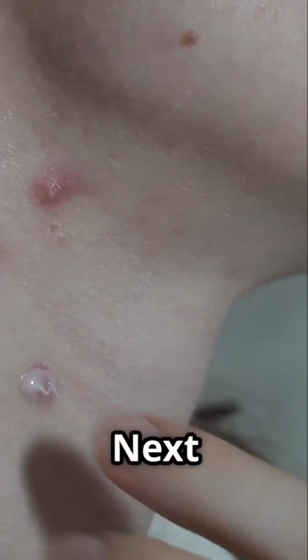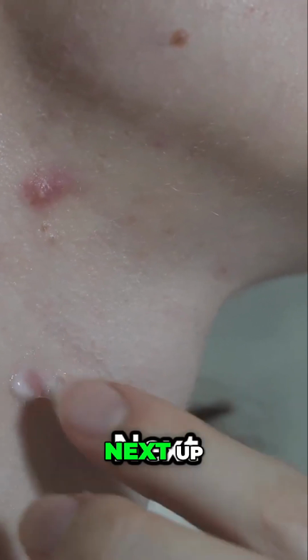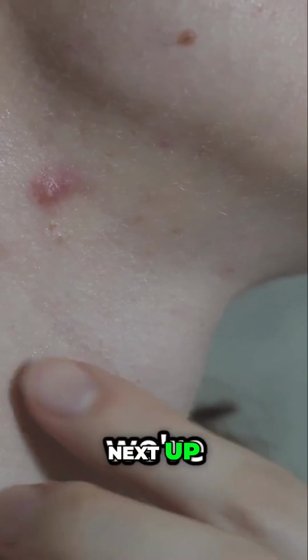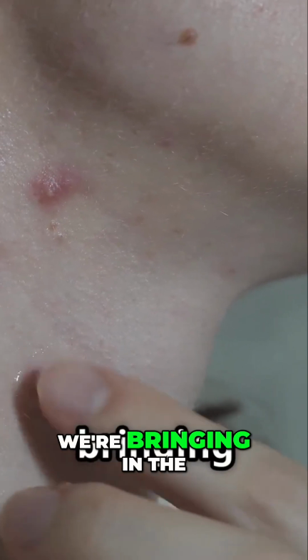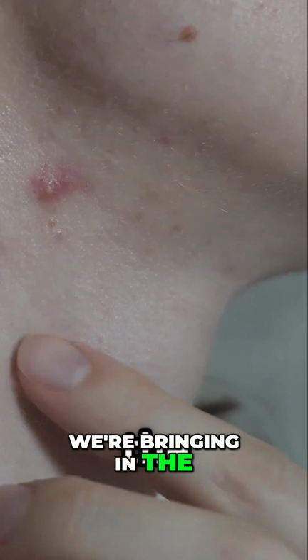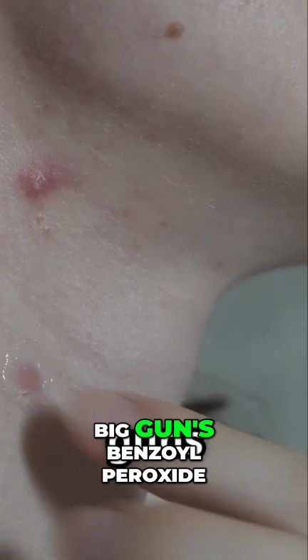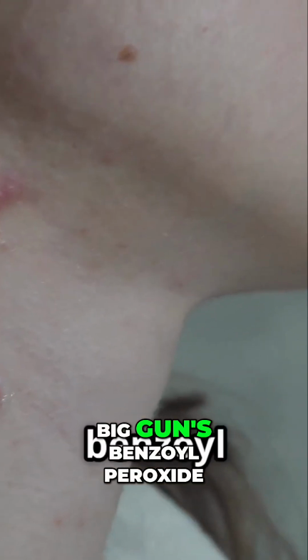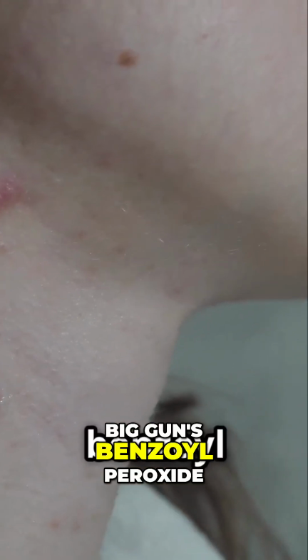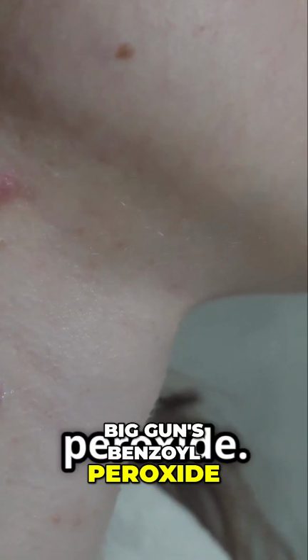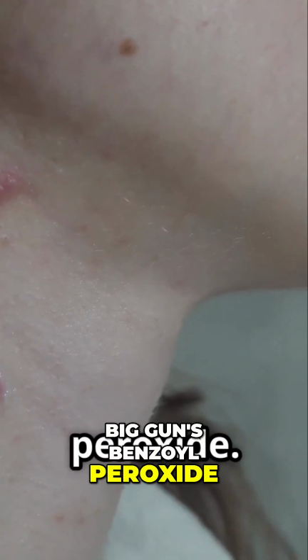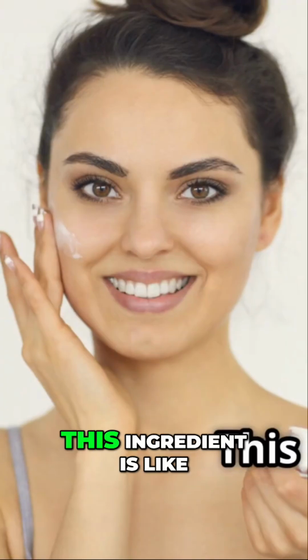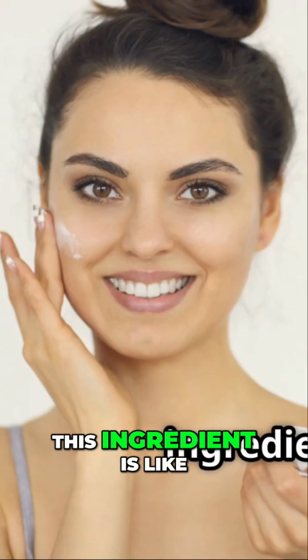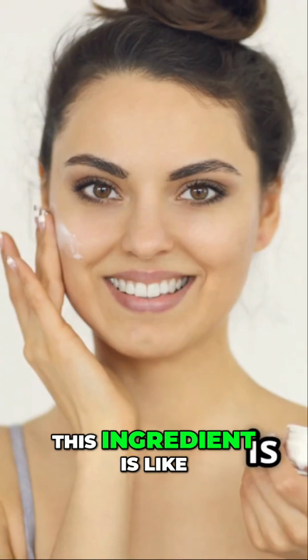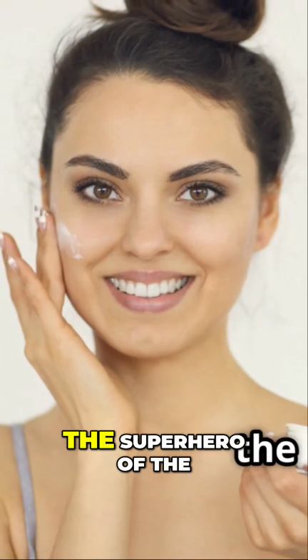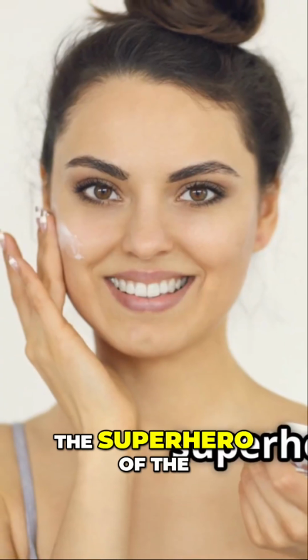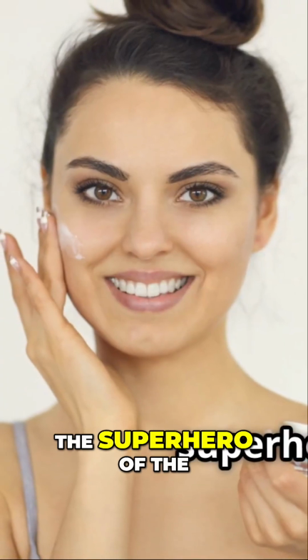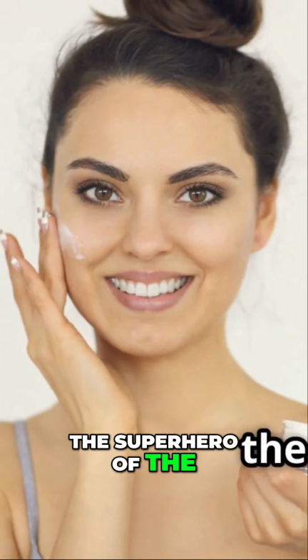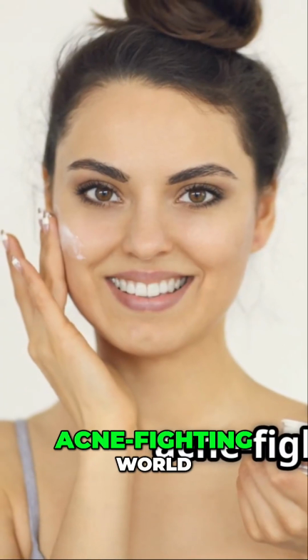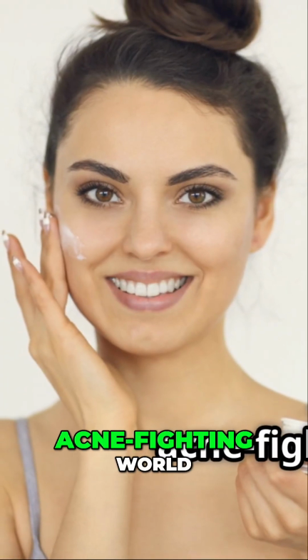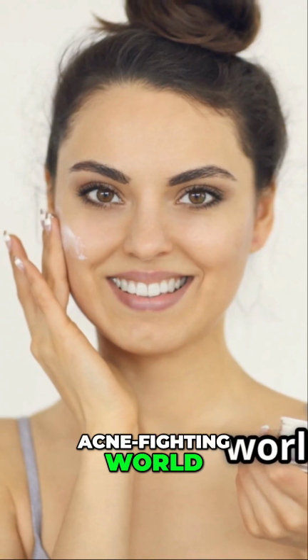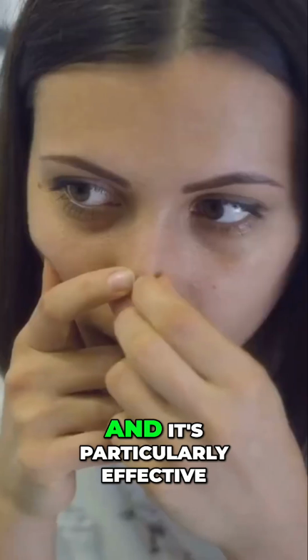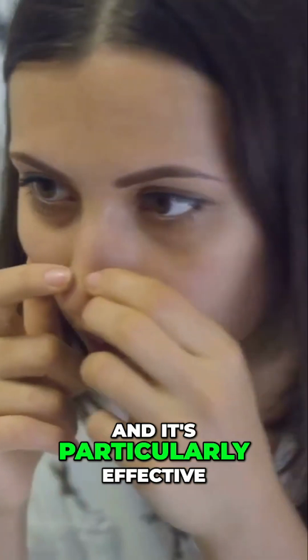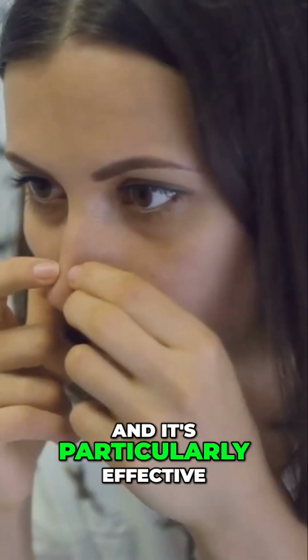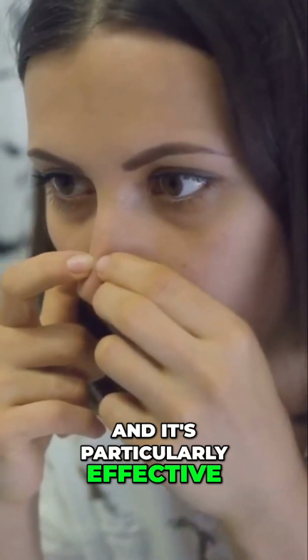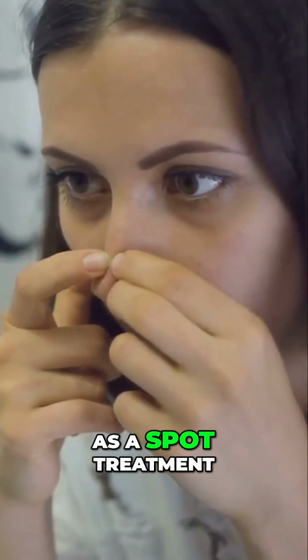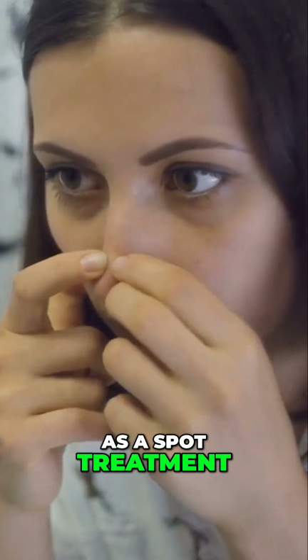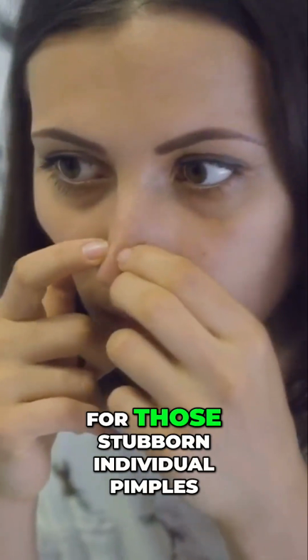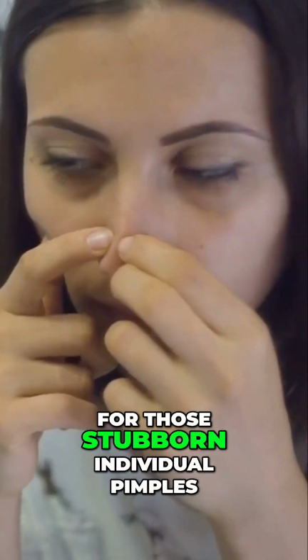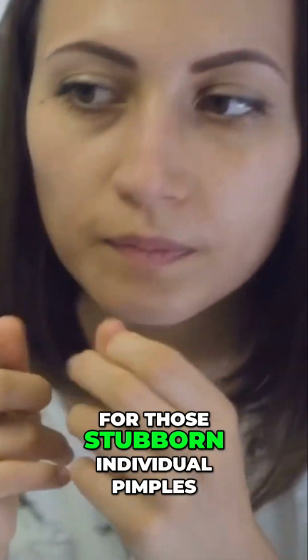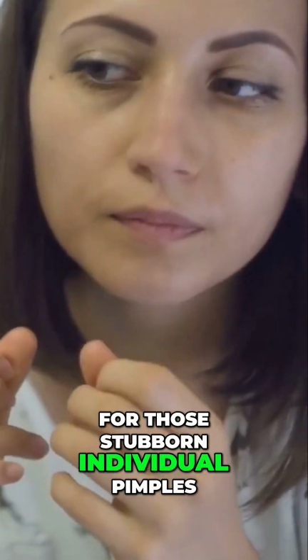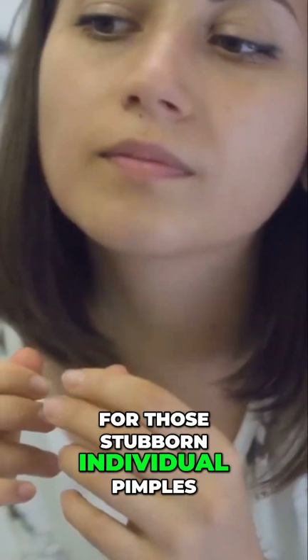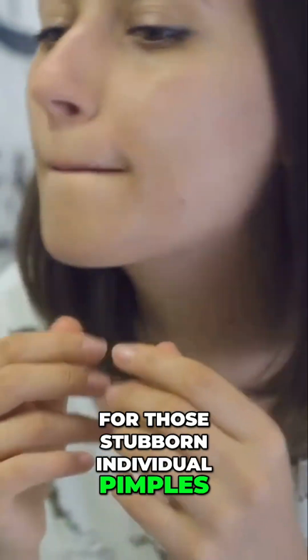Next up, we're bringing in the big guns: benzoyl peroxide. This ingredient is like the superhero of the acne-fighting world, and it's particularly effective as a spot treatment for those stubborn individual pimples.